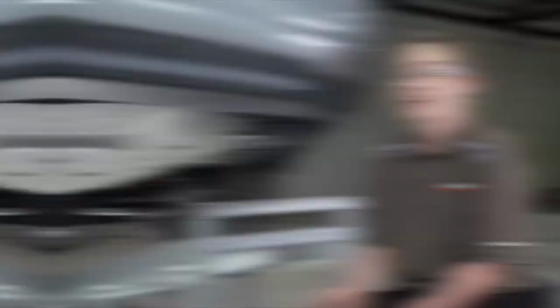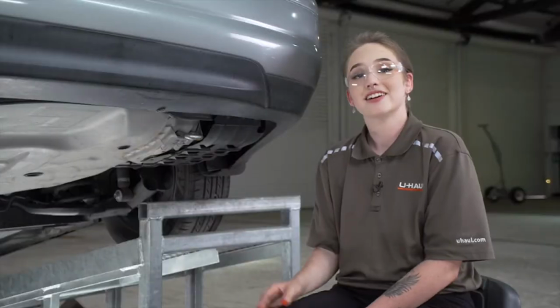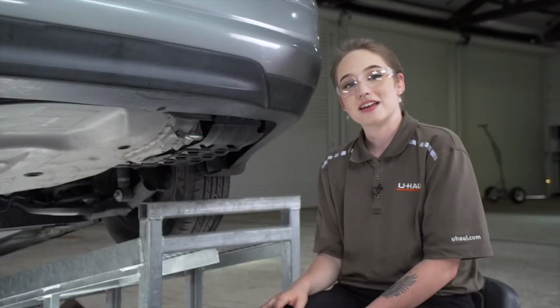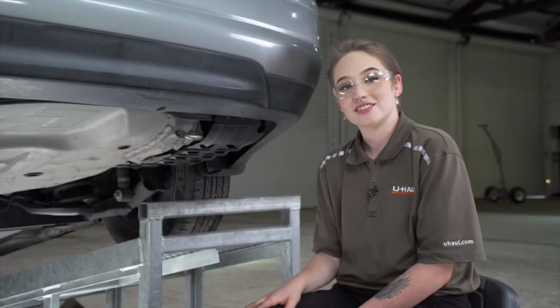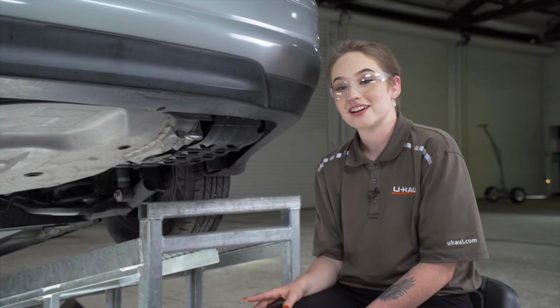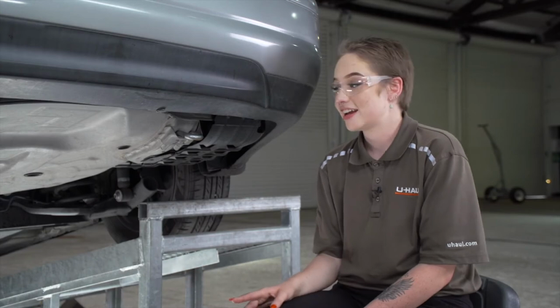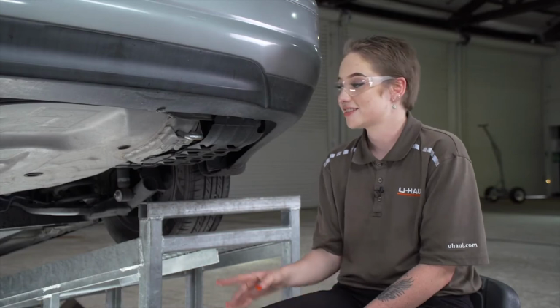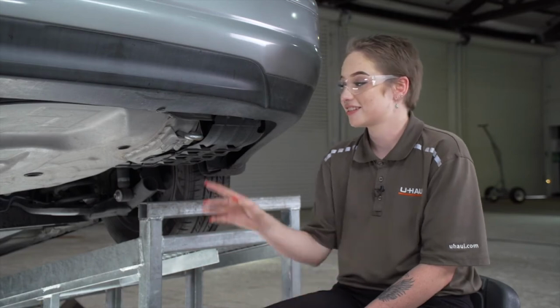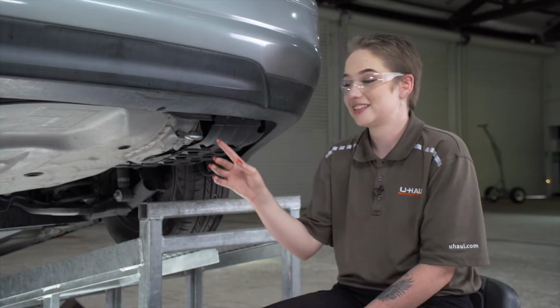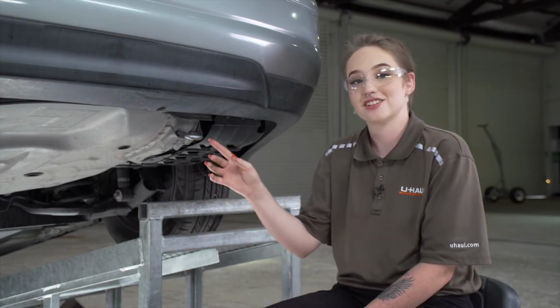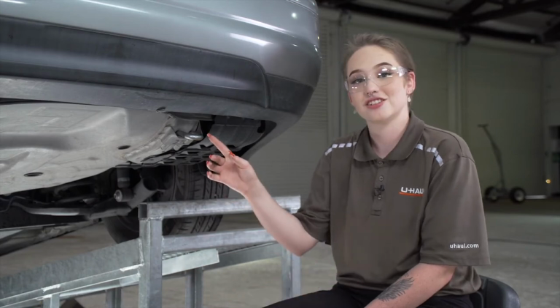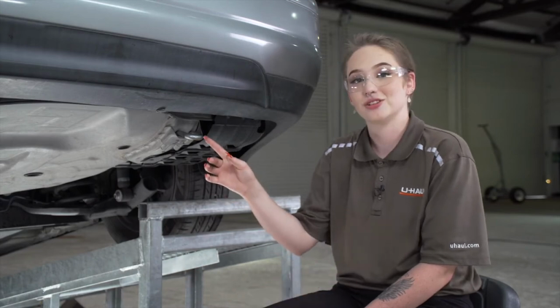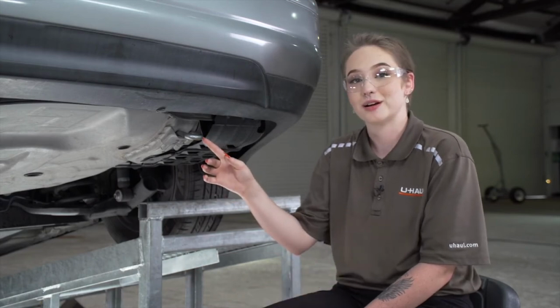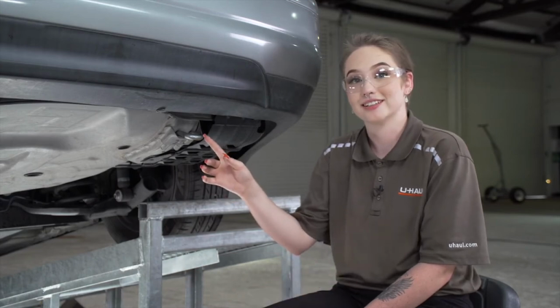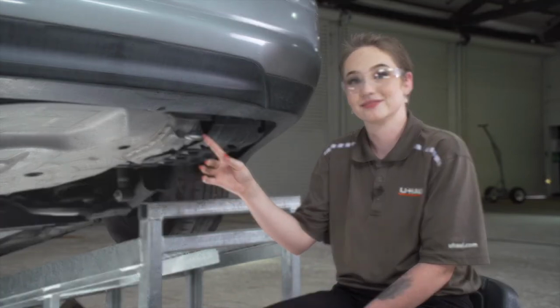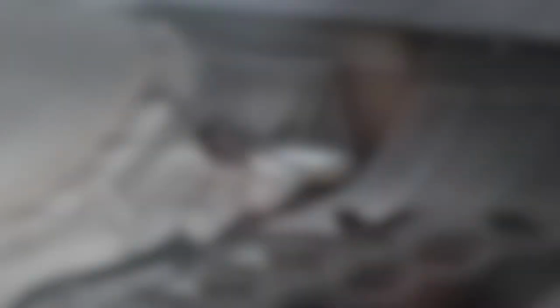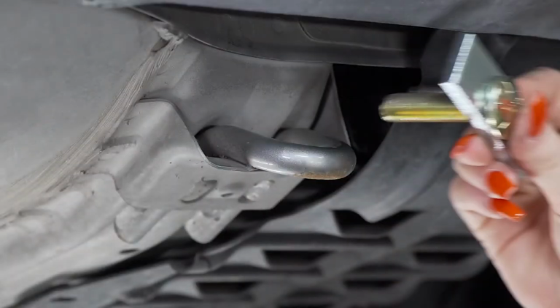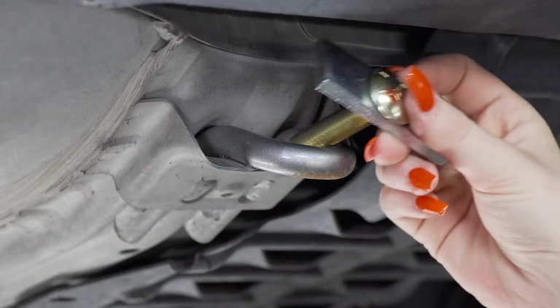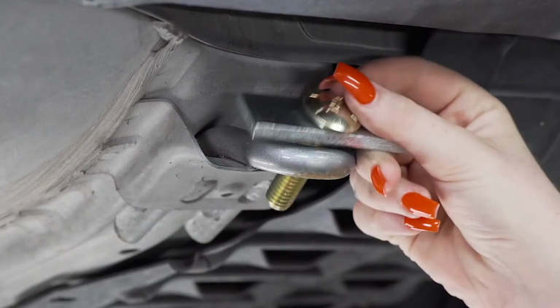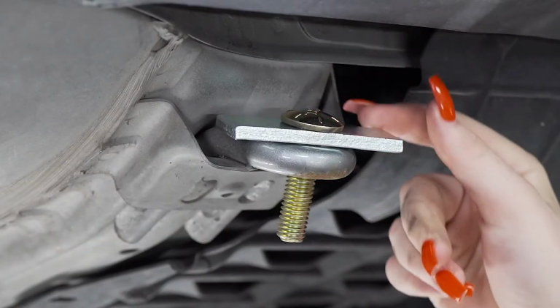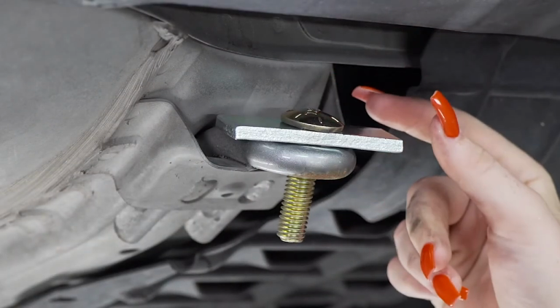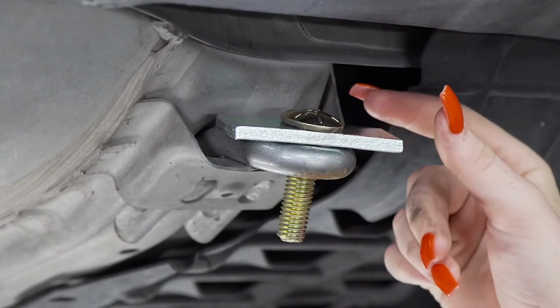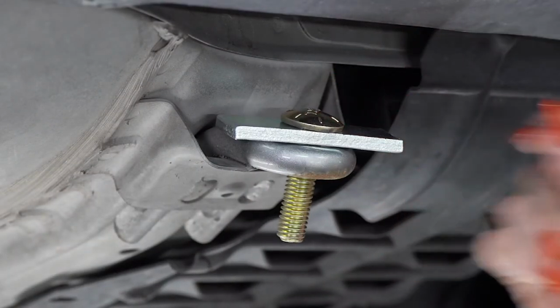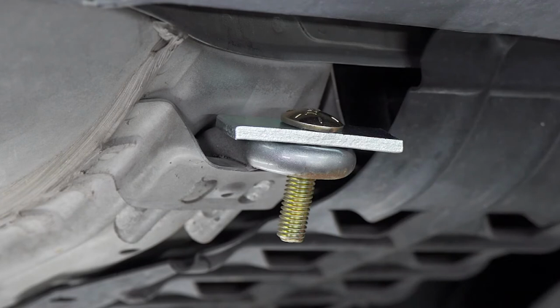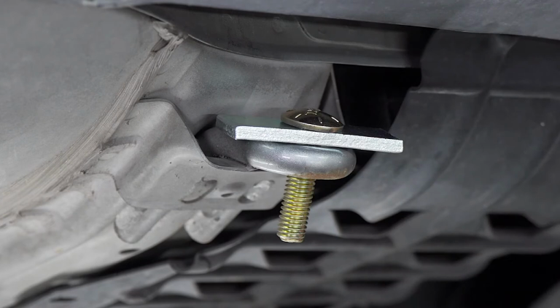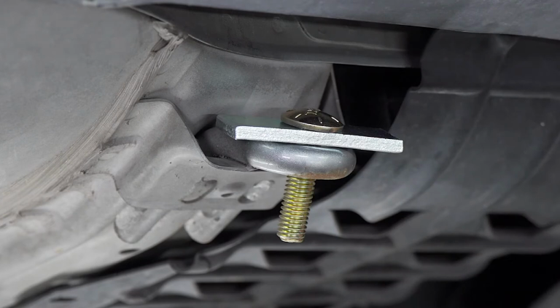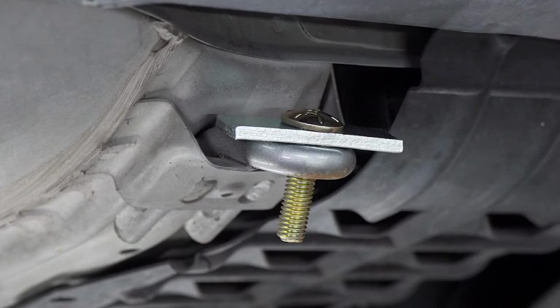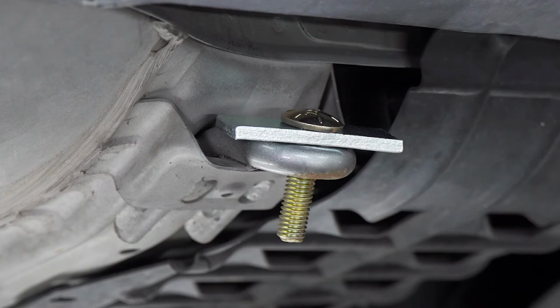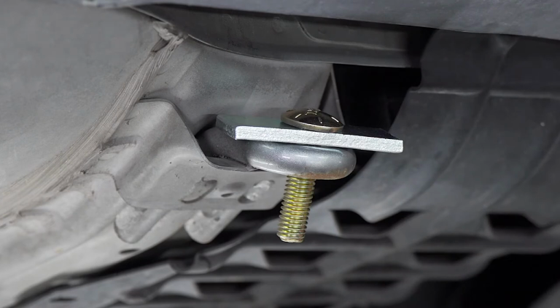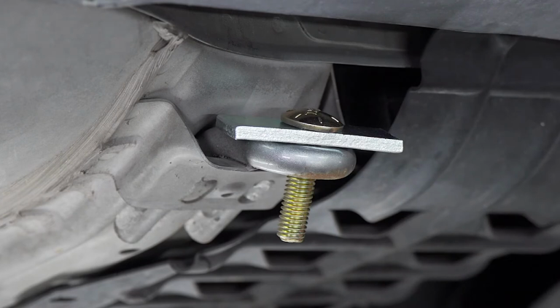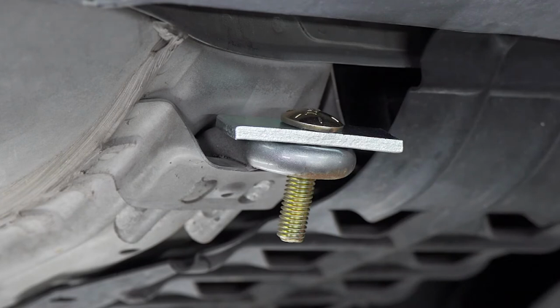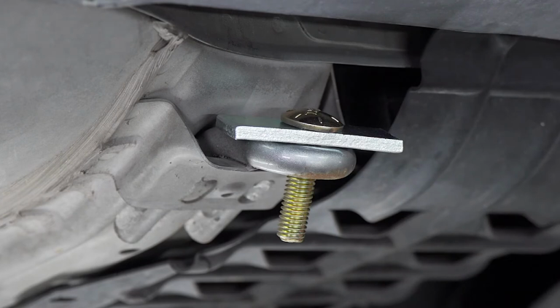Here on the passenger side, our hitch attaches to the tow loop right here. Now we're going to take our last carriage bolt and block and place it through our tow loop.